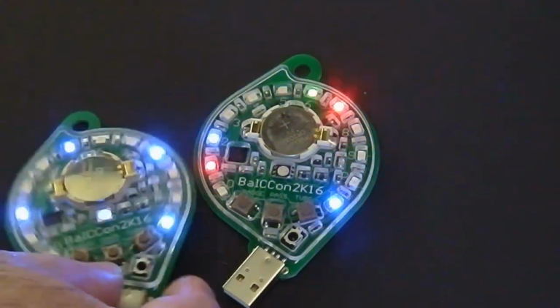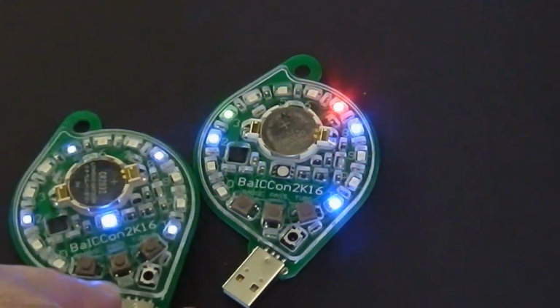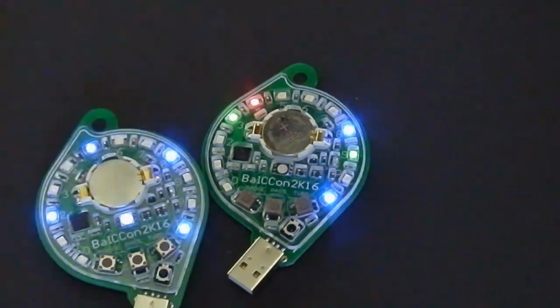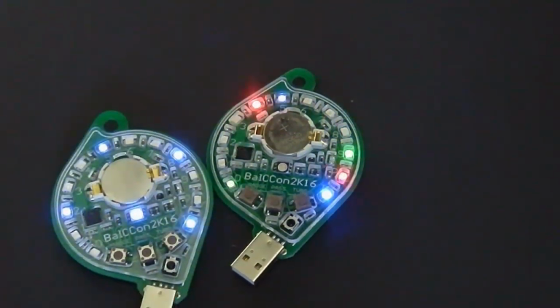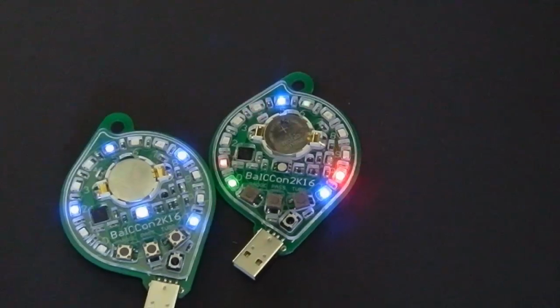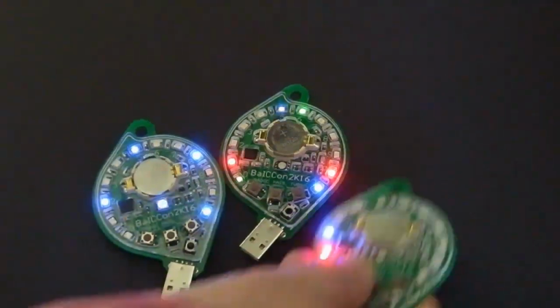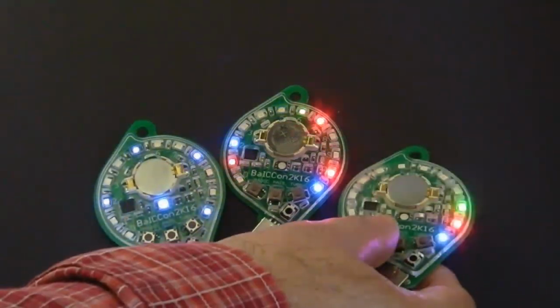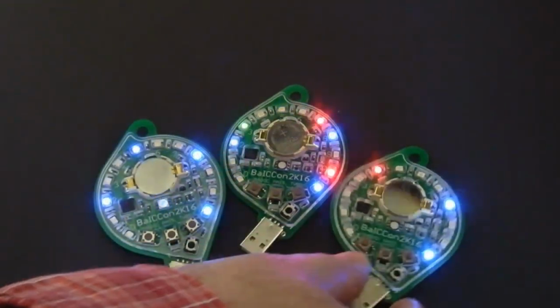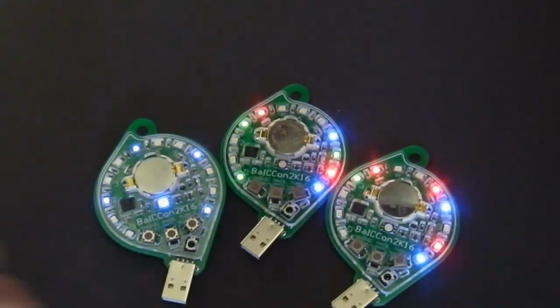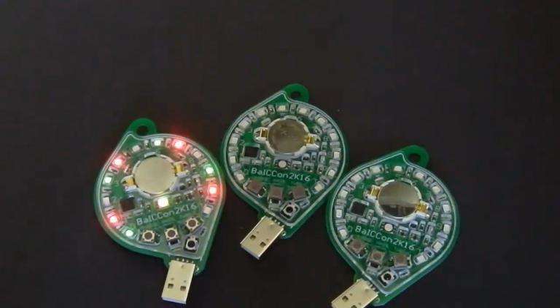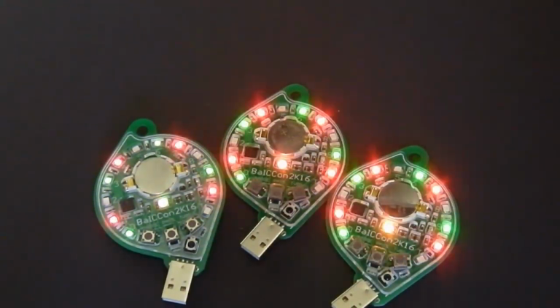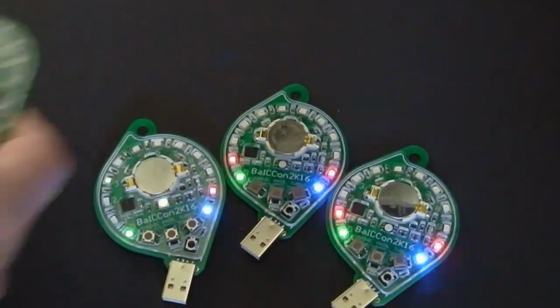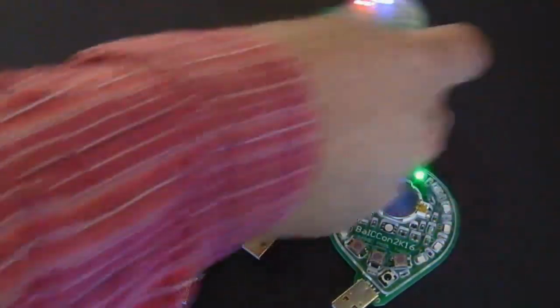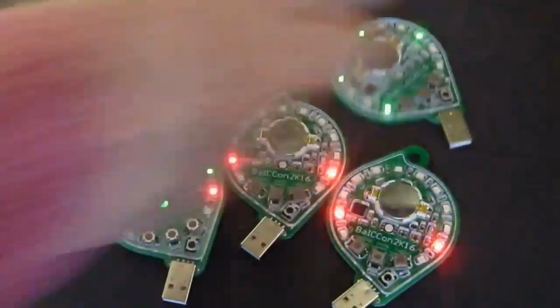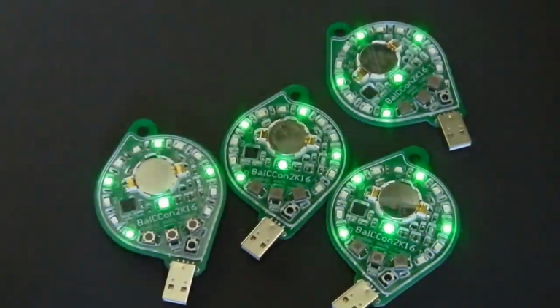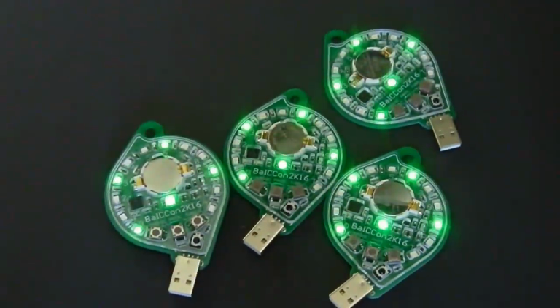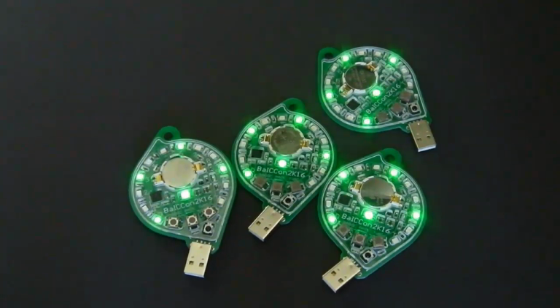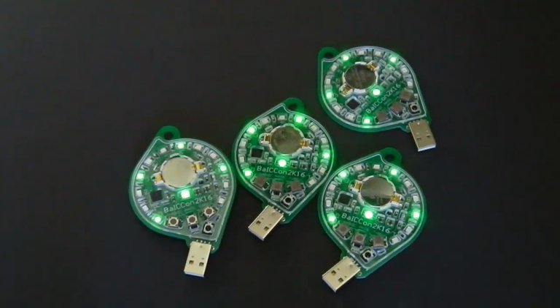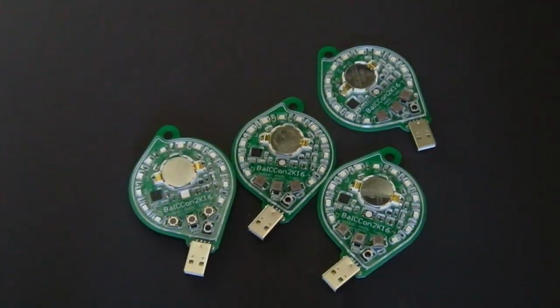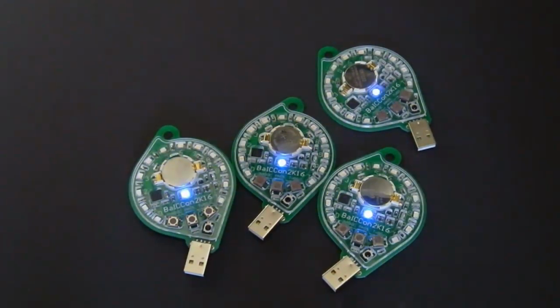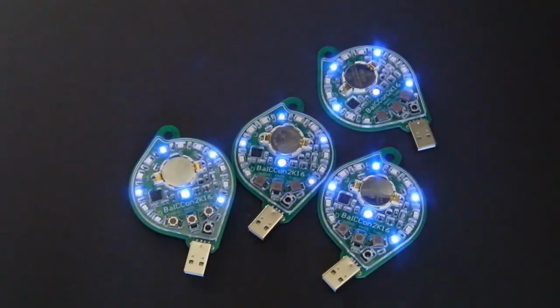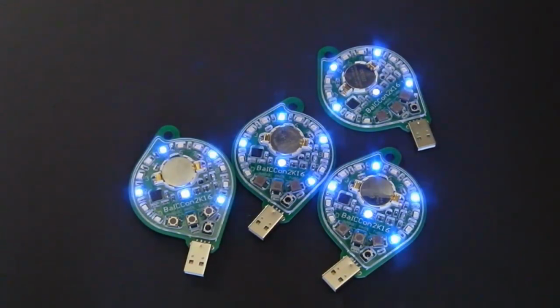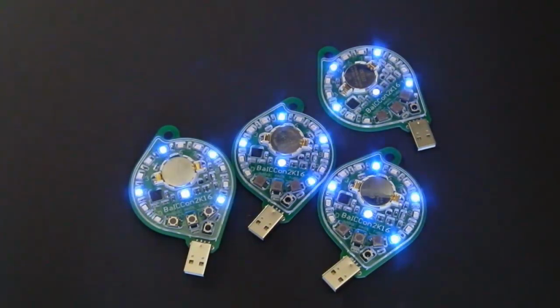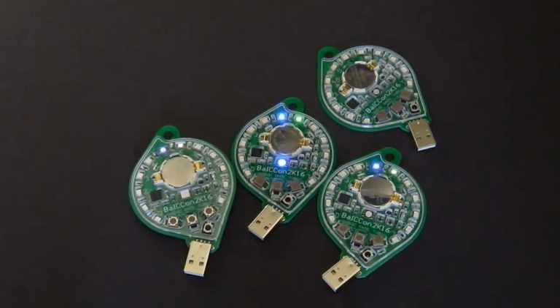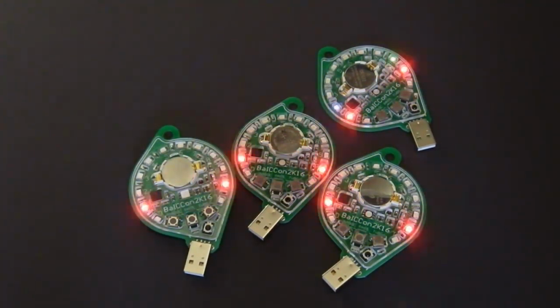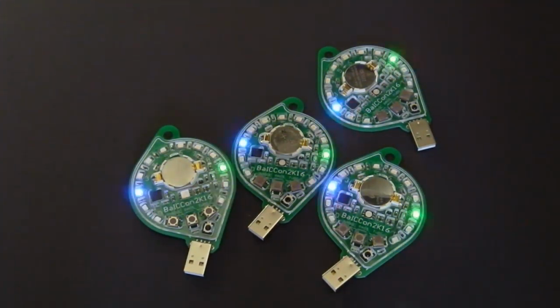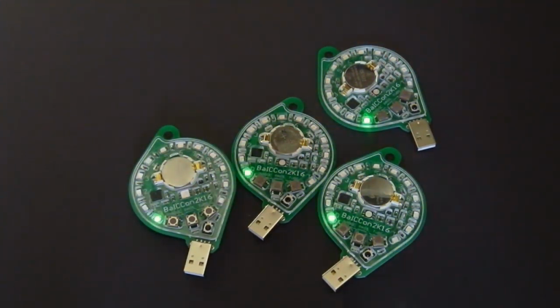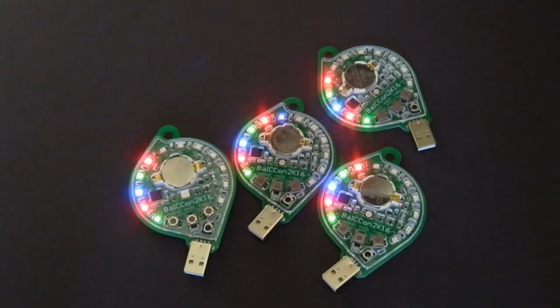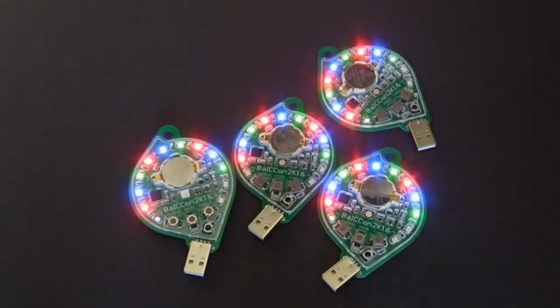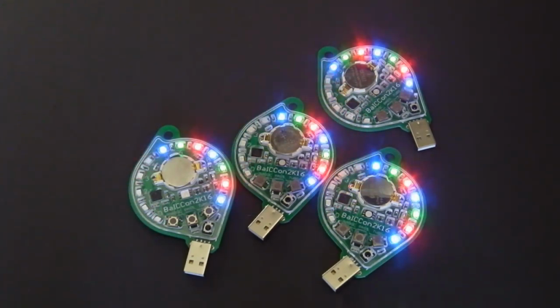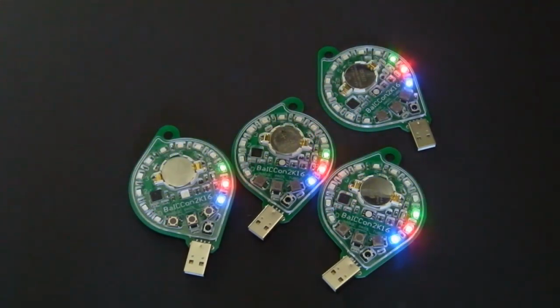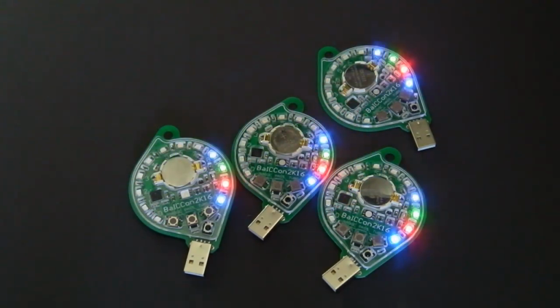When you switch it on, it plays the predefined patterns, and that's all. But the fun begins when two or more badges see each other — they become synchronized and play the same patterns.